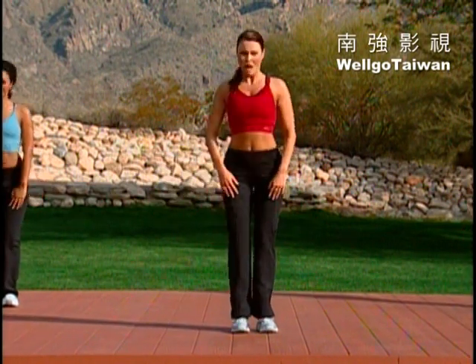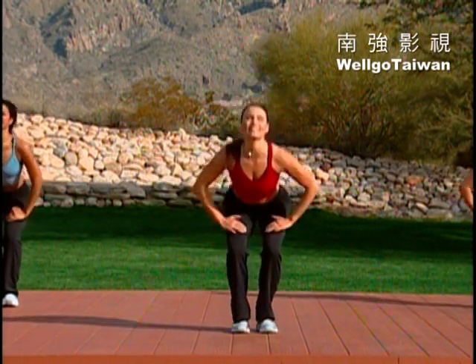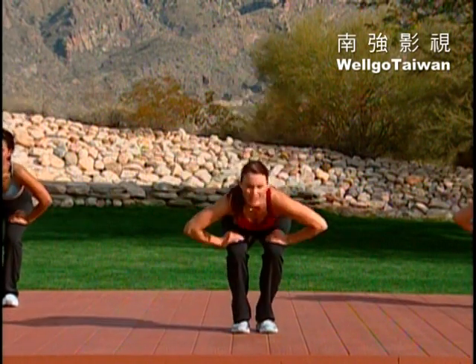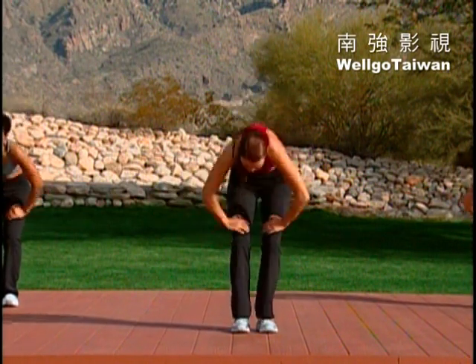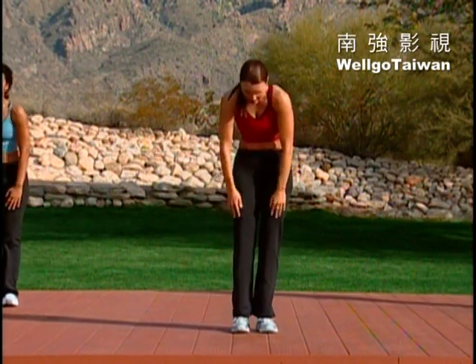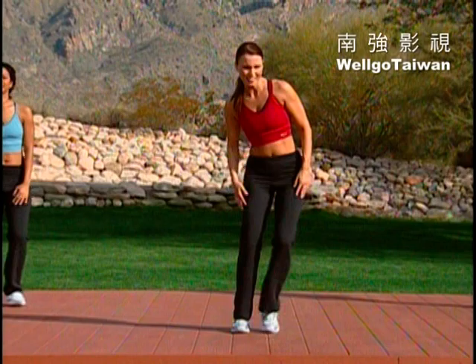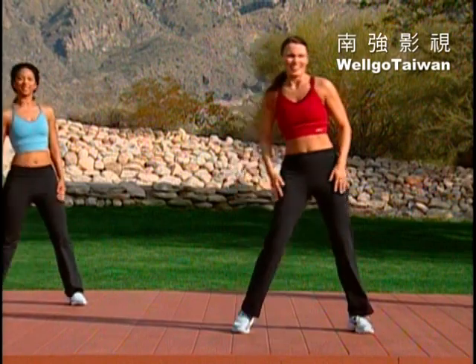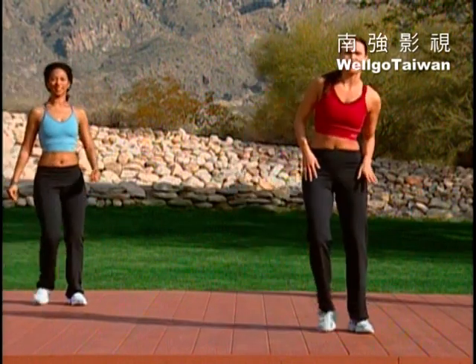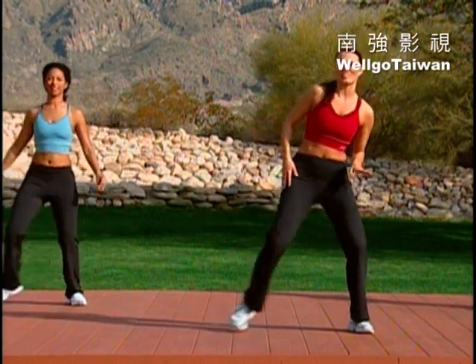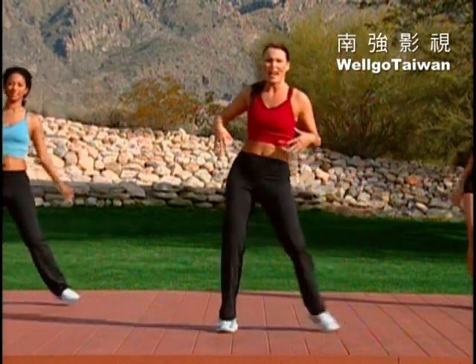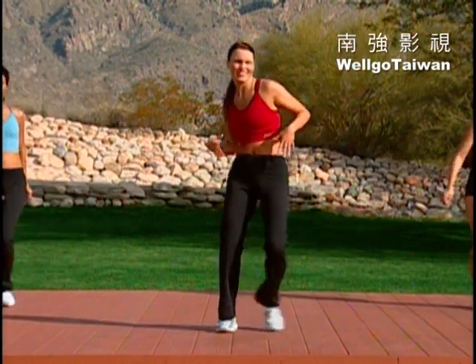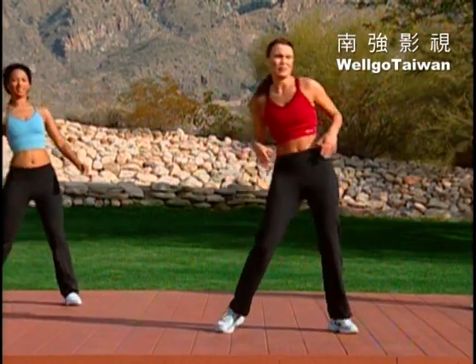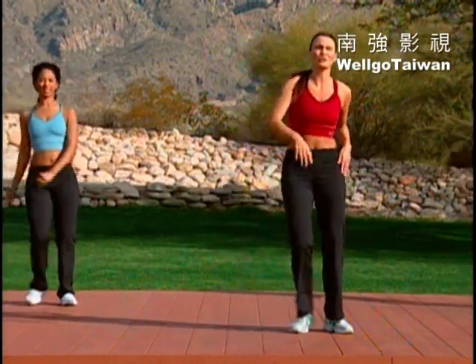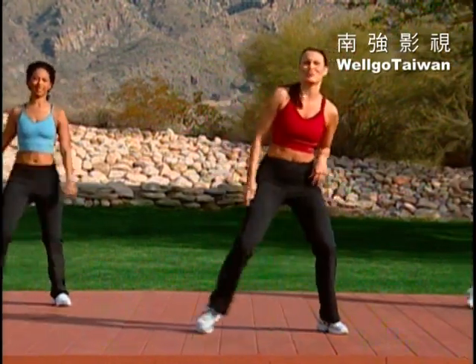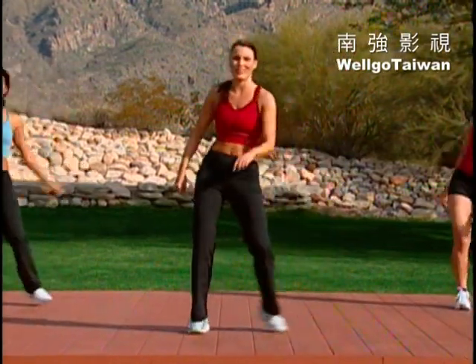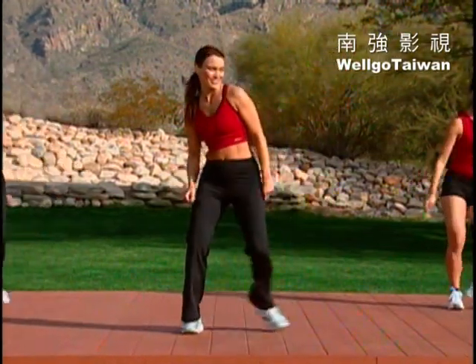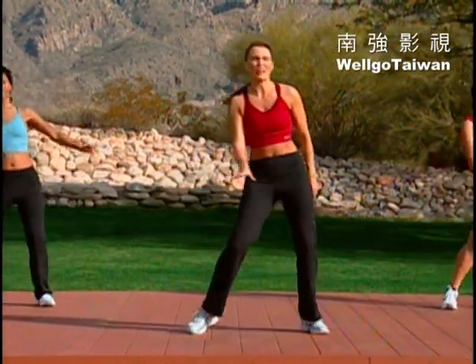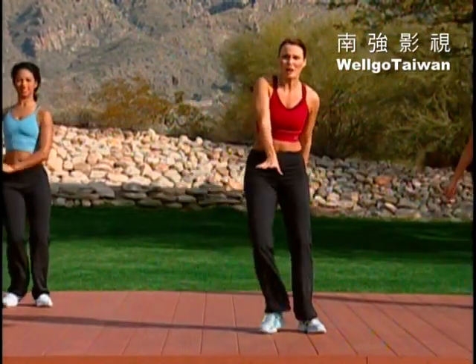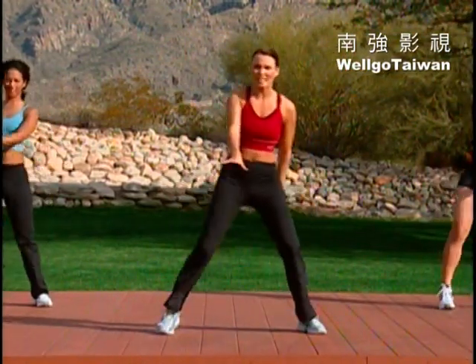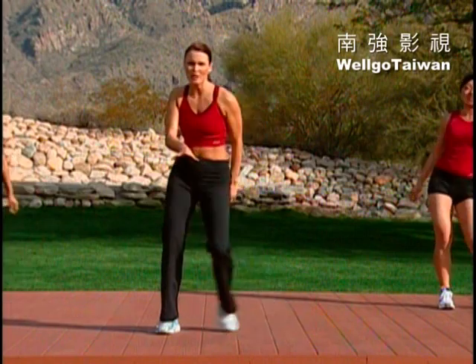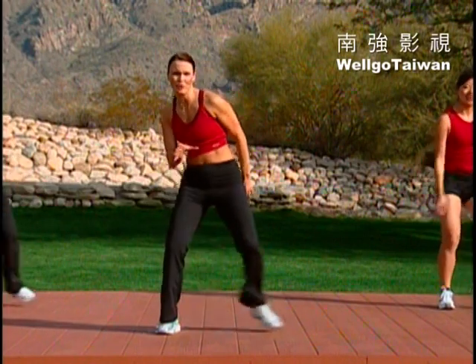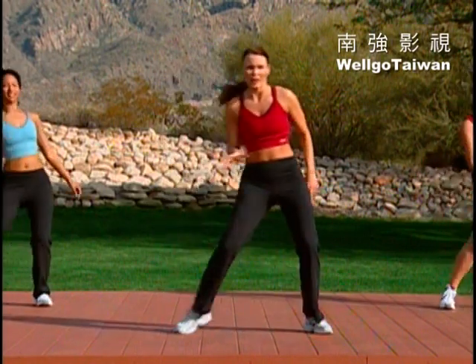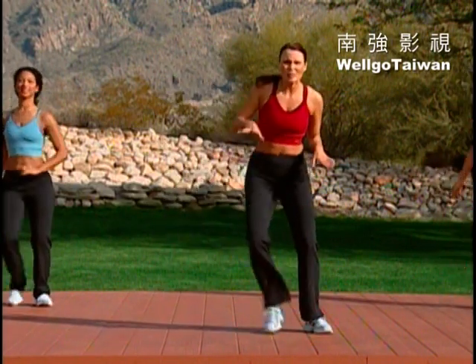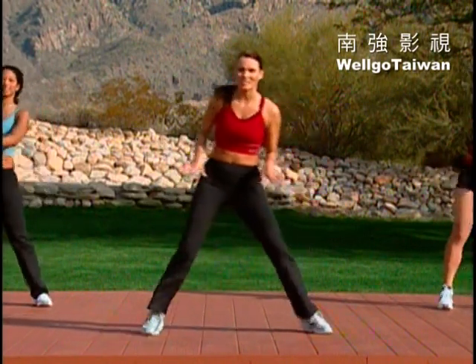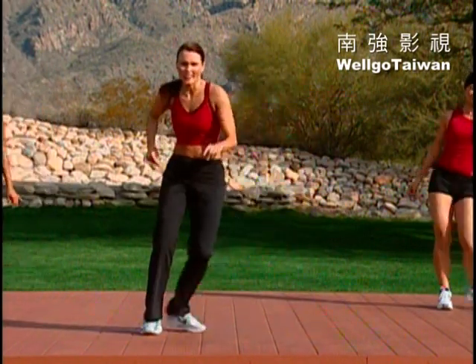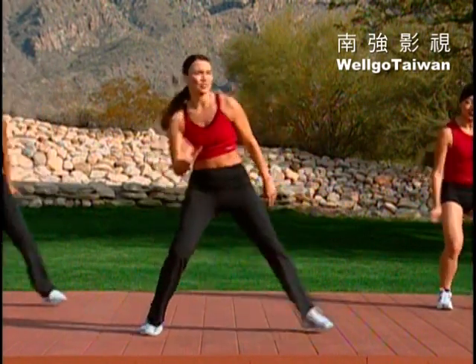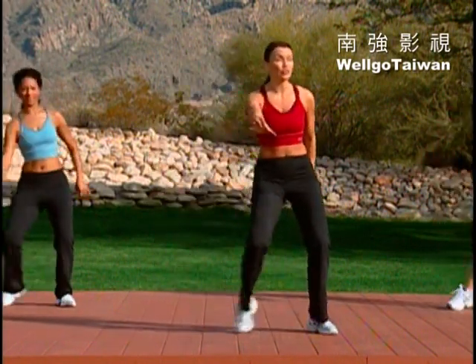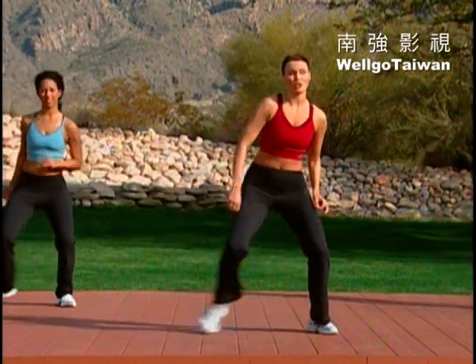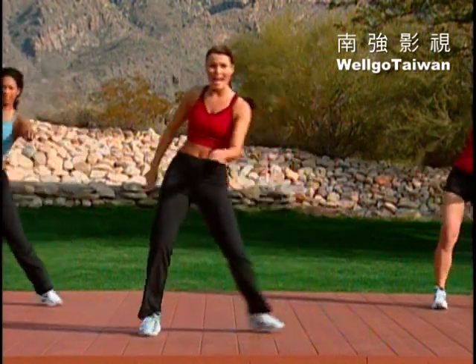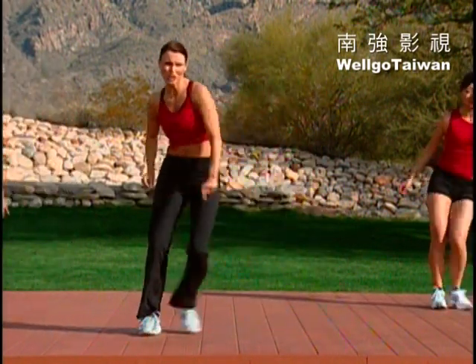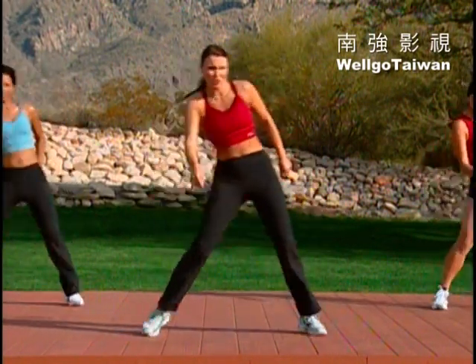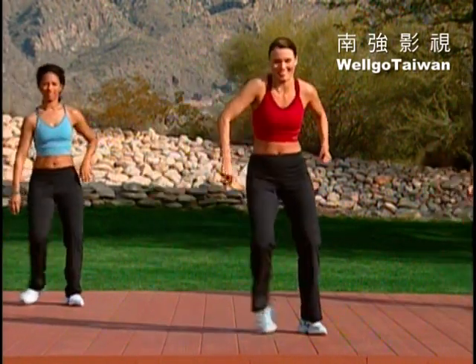How about a step touch? Right, left. Now that we've released the lower back, we can loosen up just a bit. So now it's about really getting the blood flowing. Give me a little slide. With as much room as you have, I want you to use it.